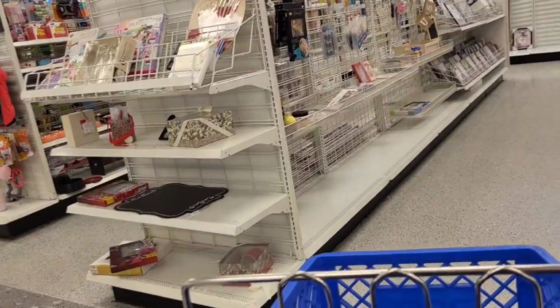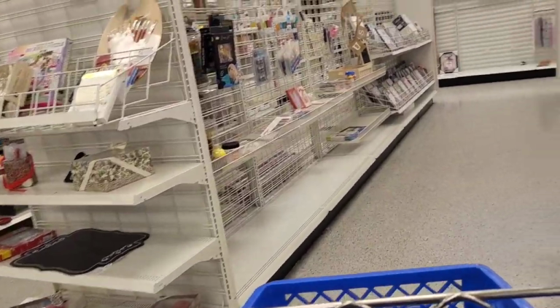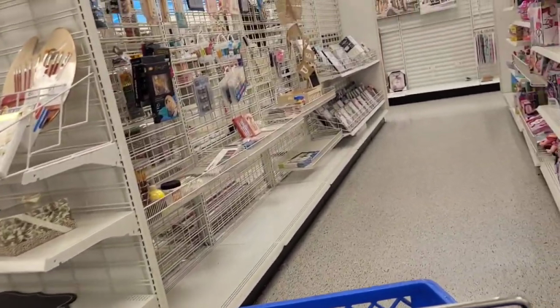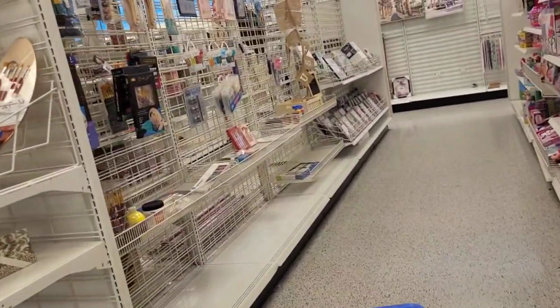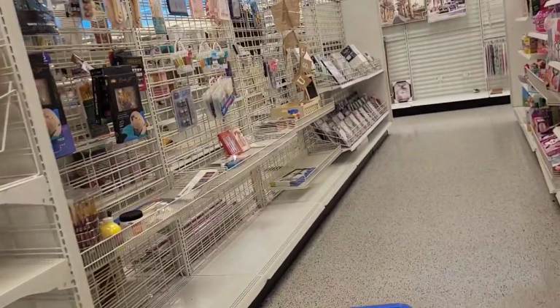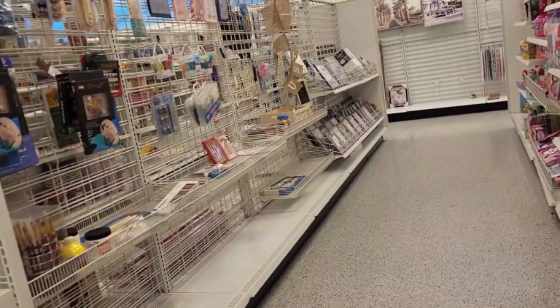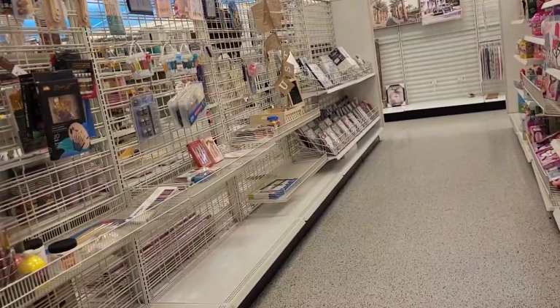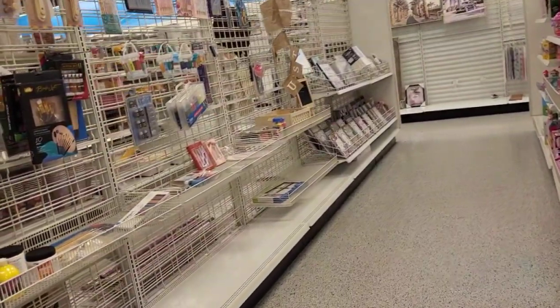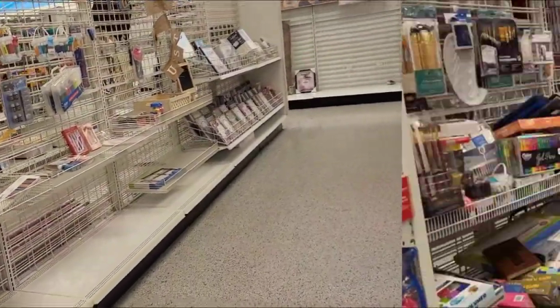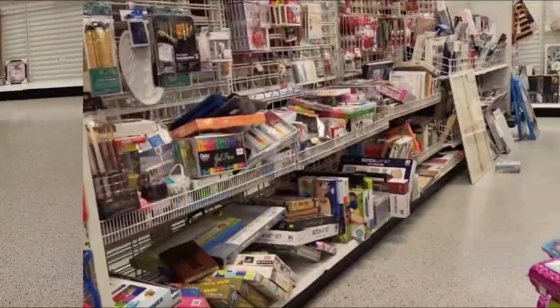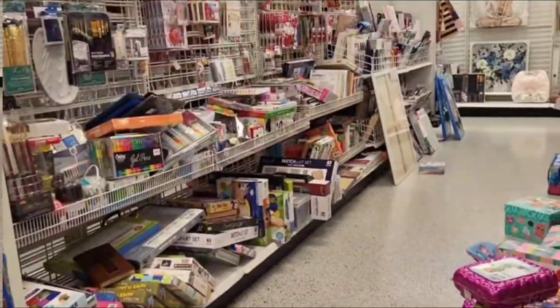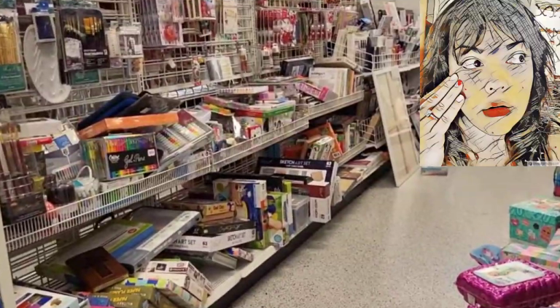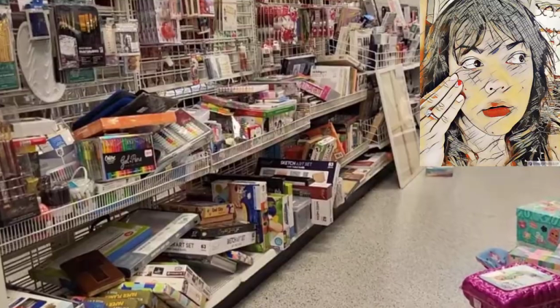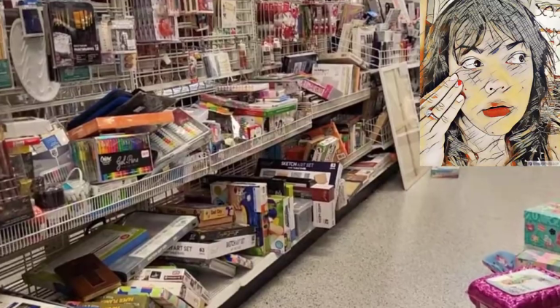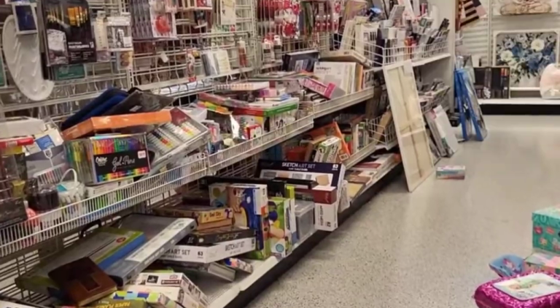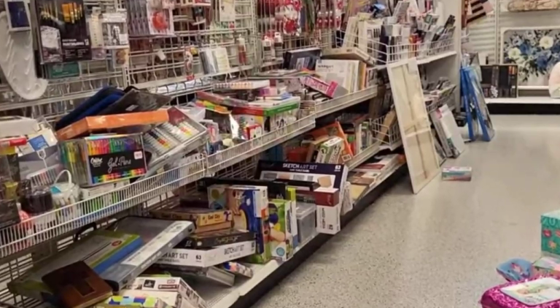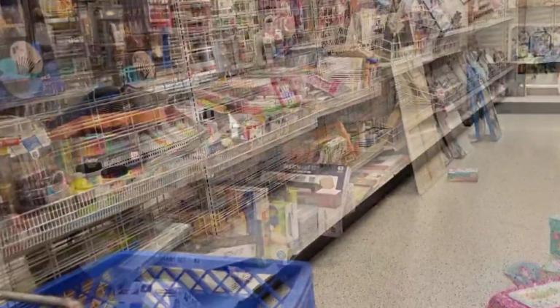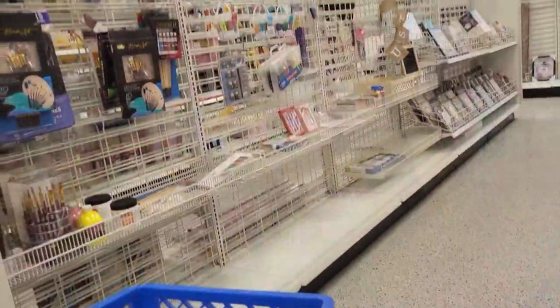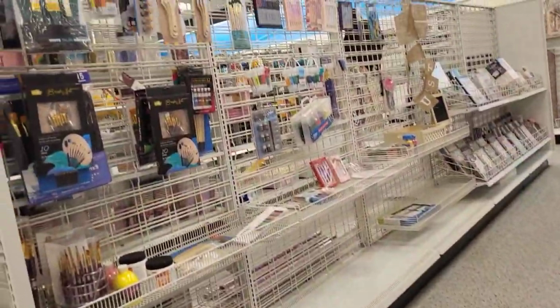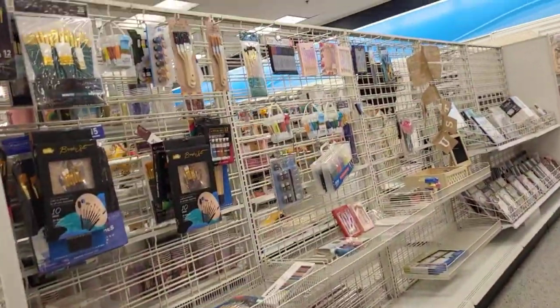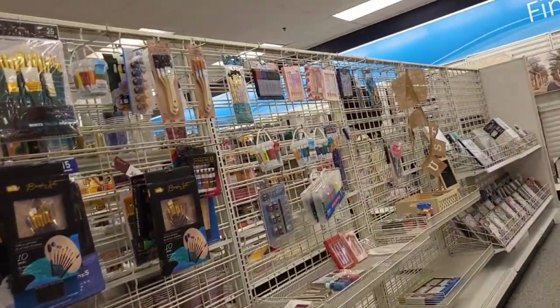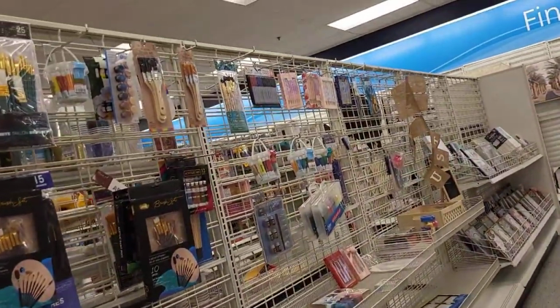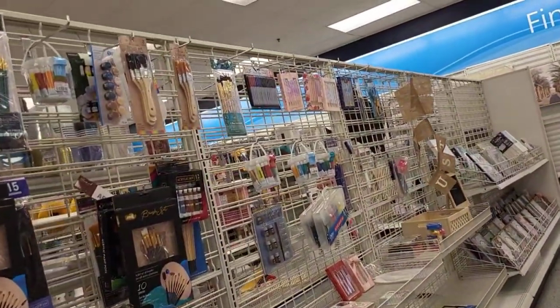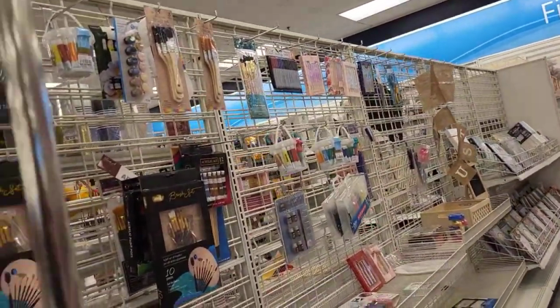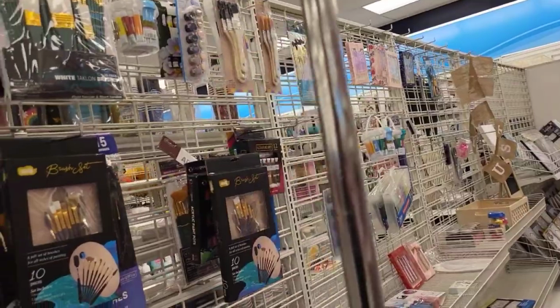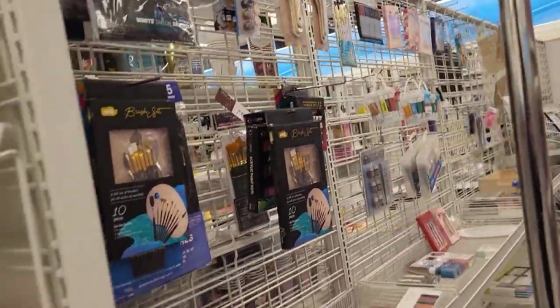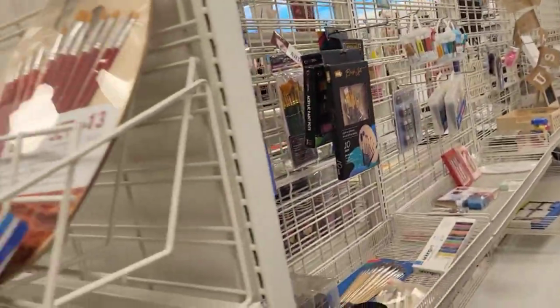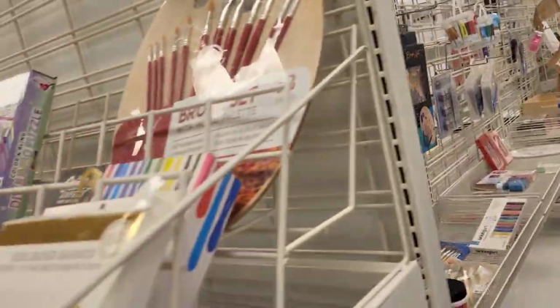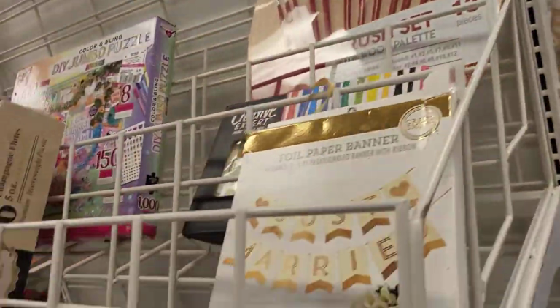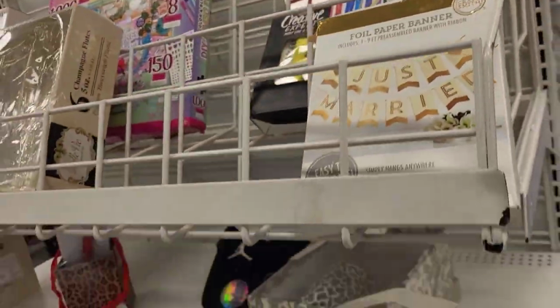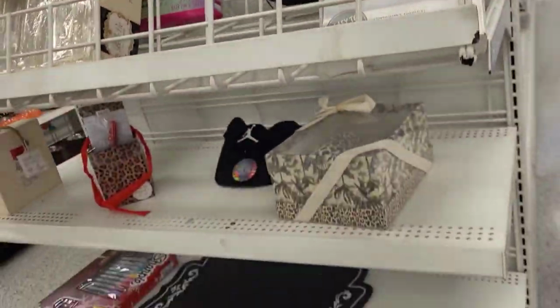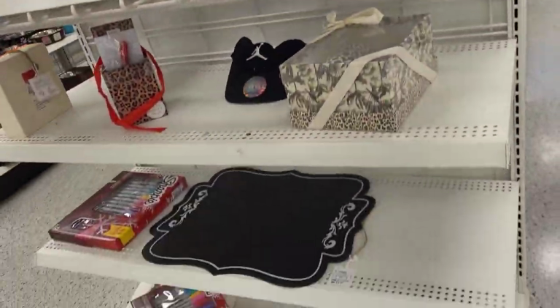Now this is nothing like it was the last time we were here. The last time, oh my gosh, it was filled to the brim, but today it's a little sparse. I did find some gems in here I want to share.